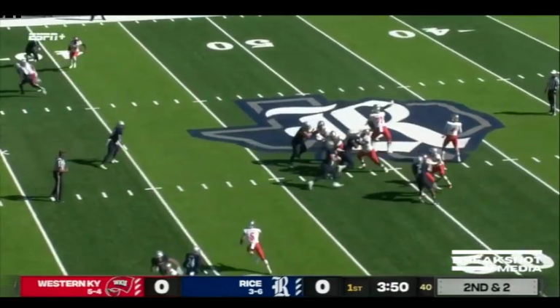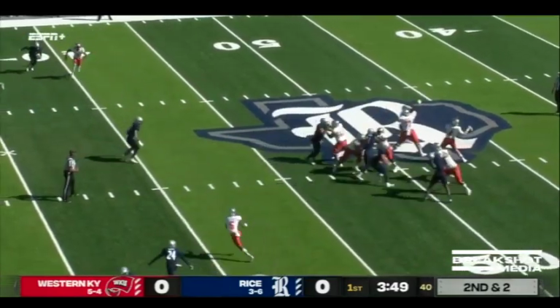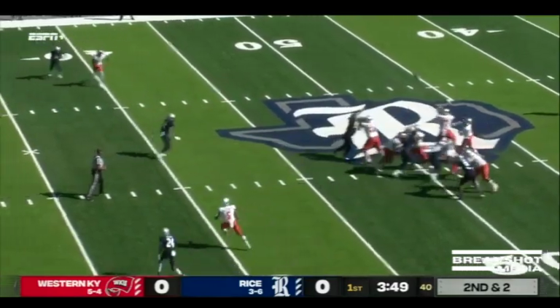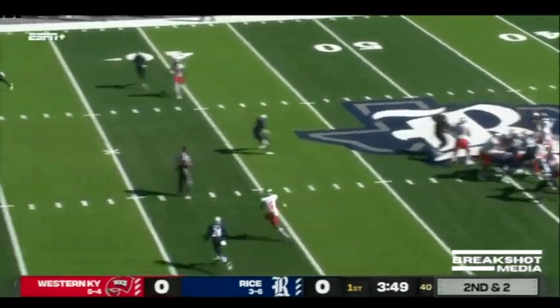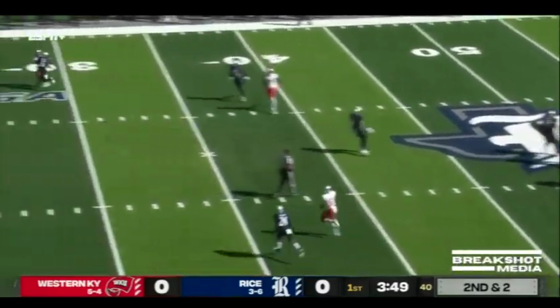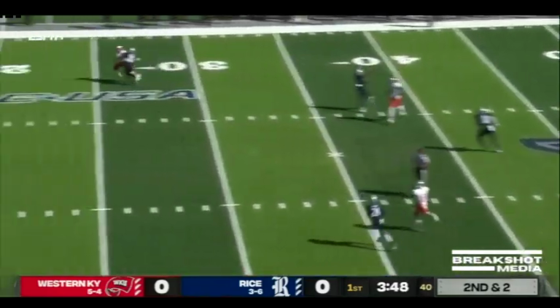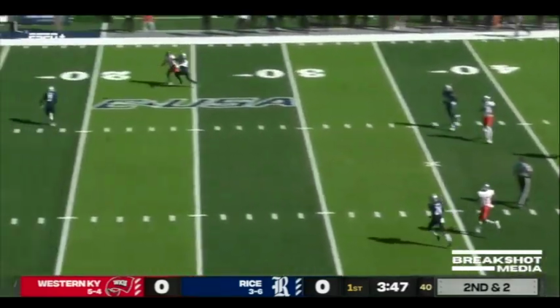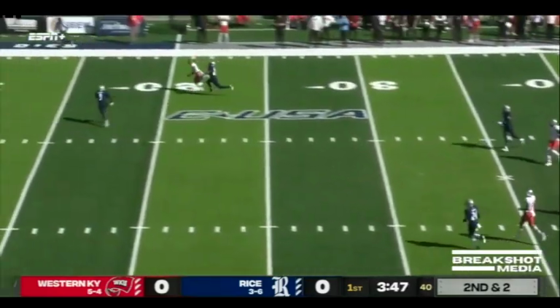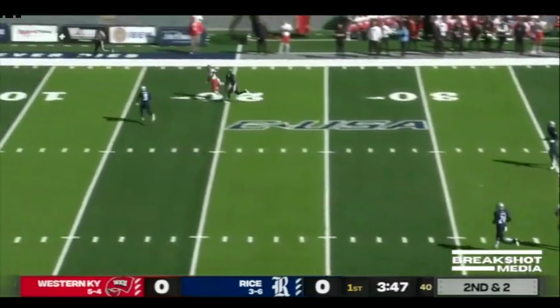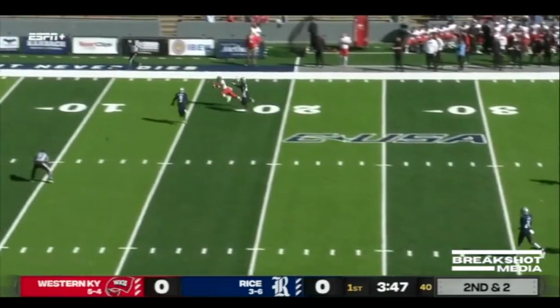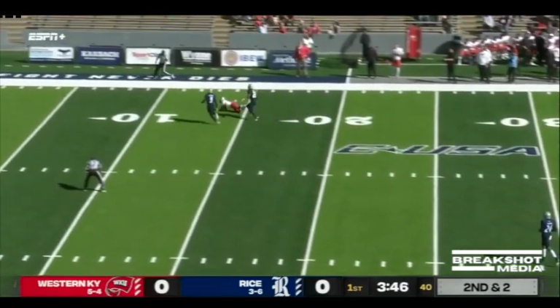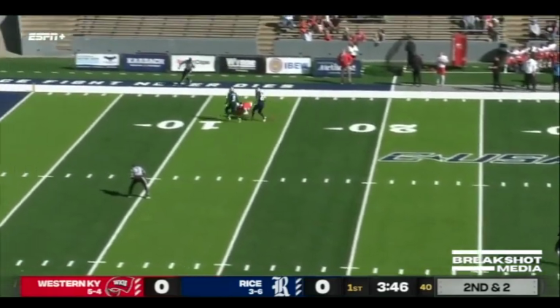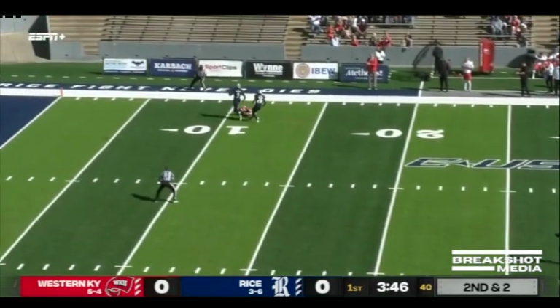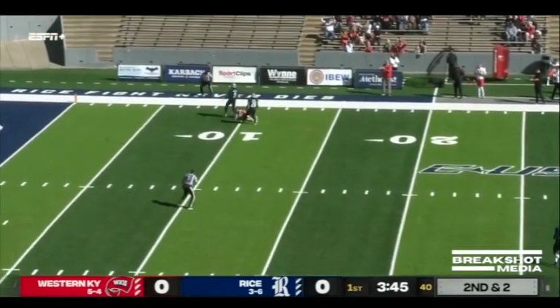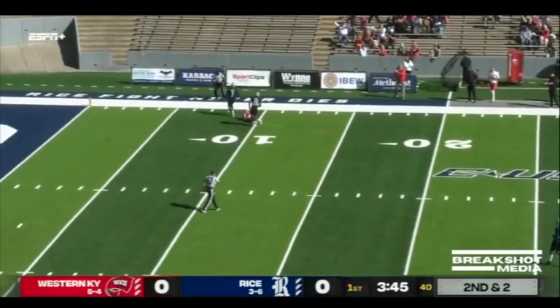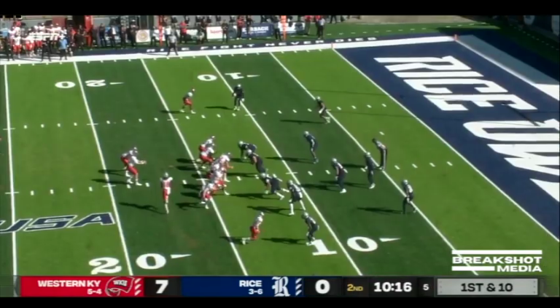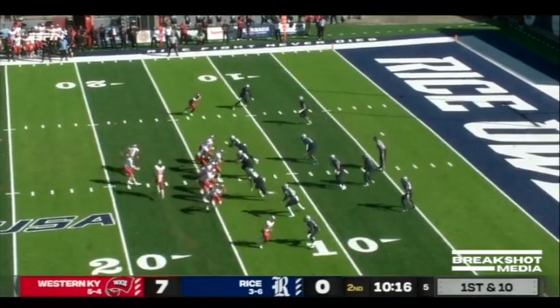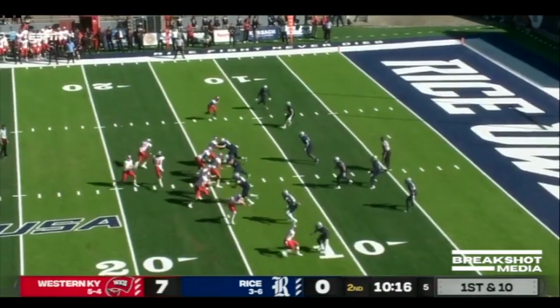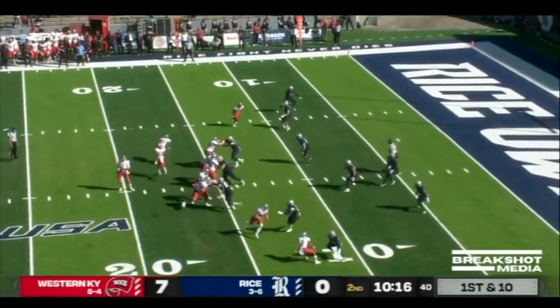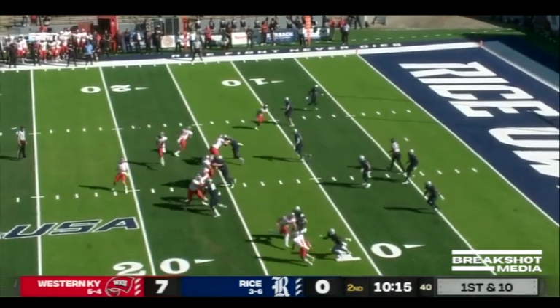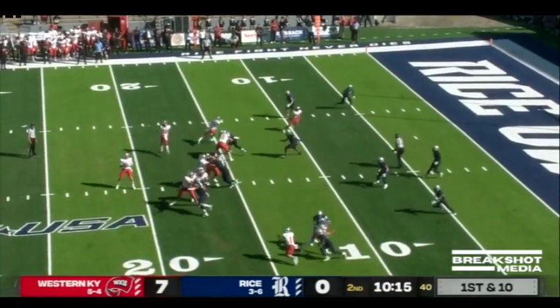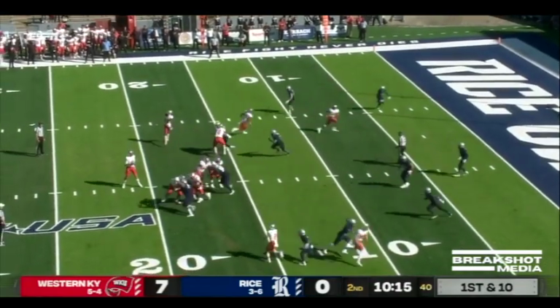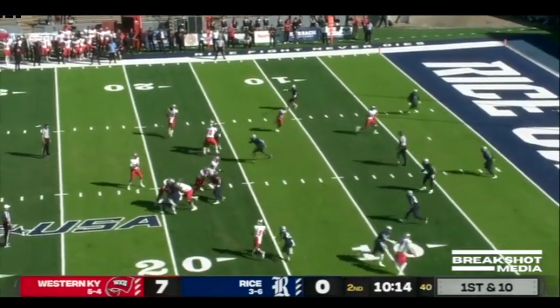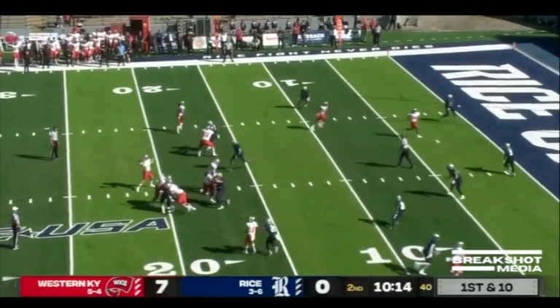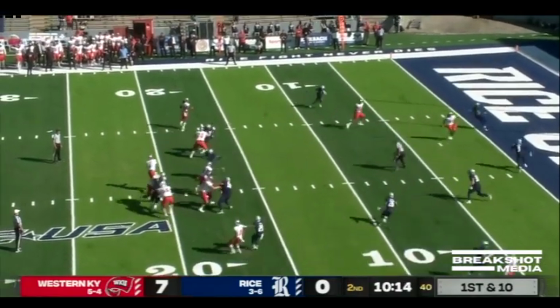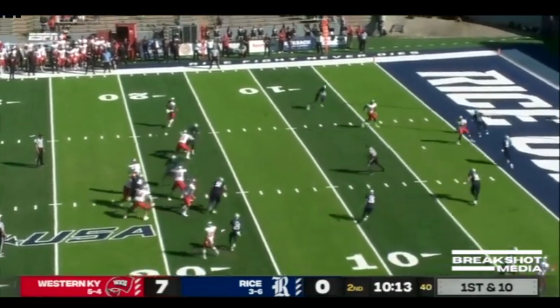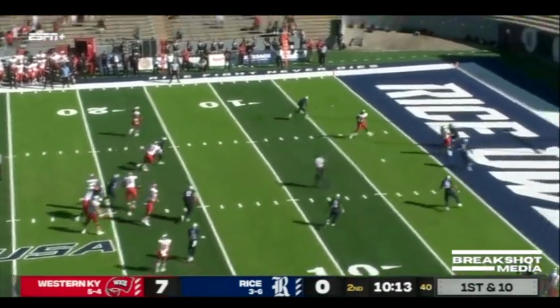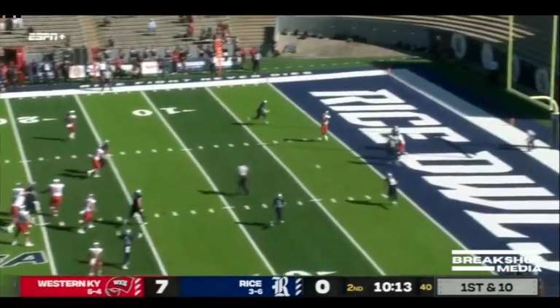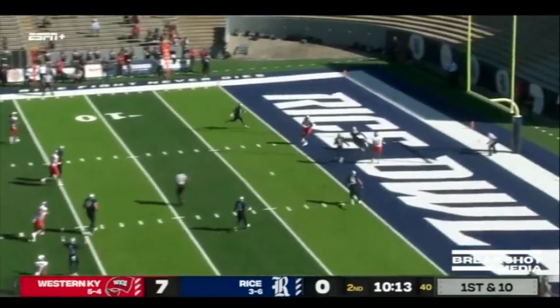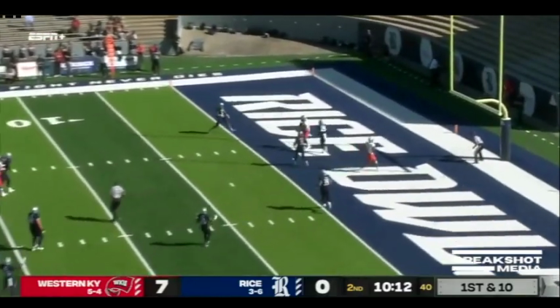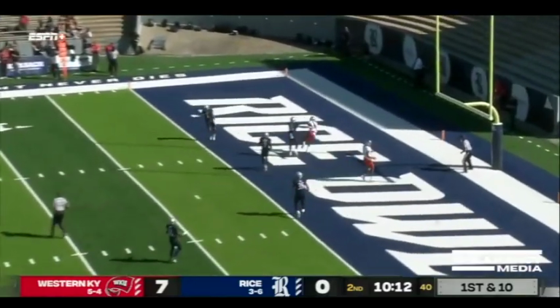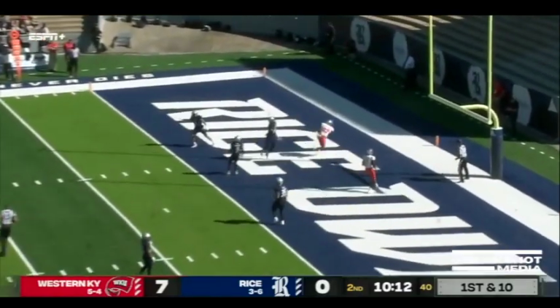Blitz — Zappi going deep. Caught! Zappi looks to throw, wide open — touchdown!